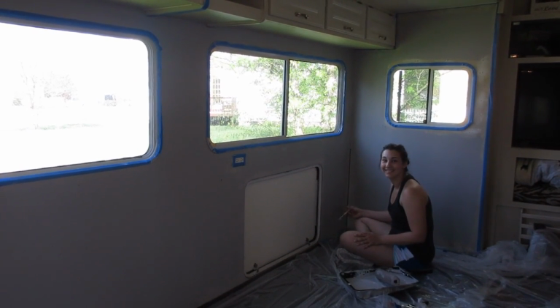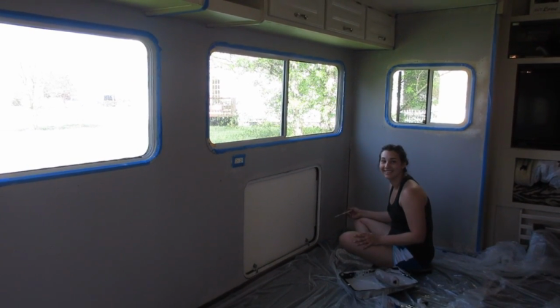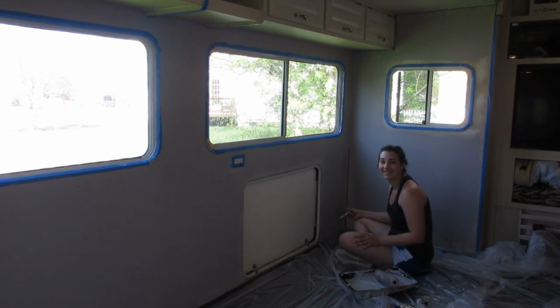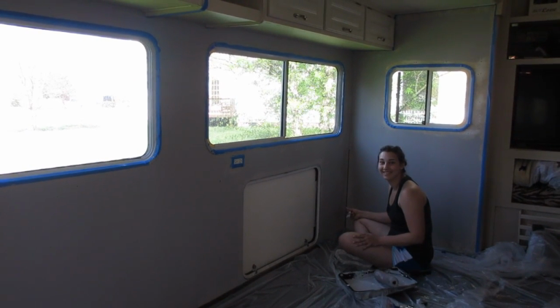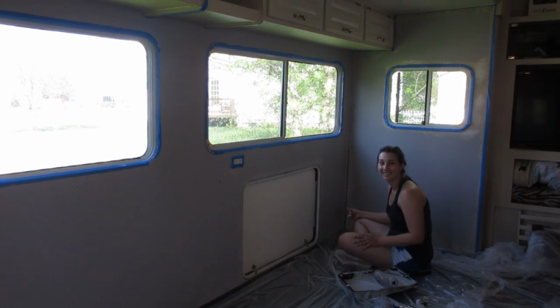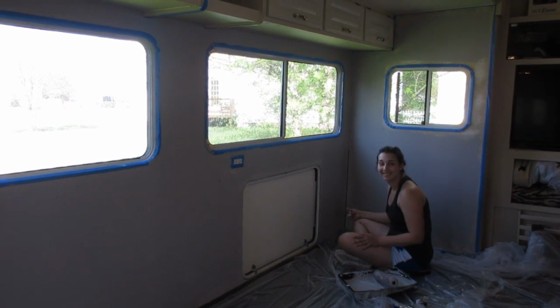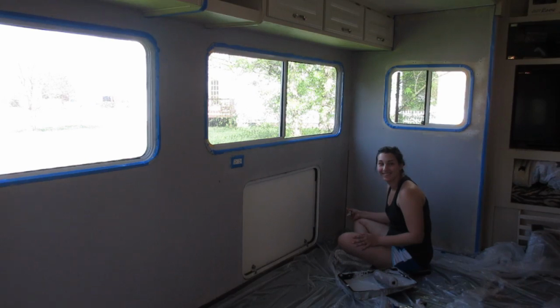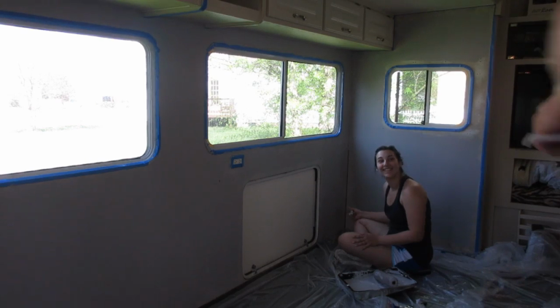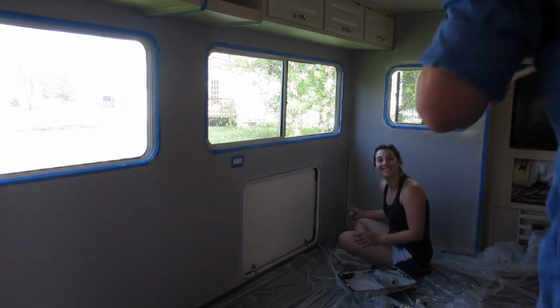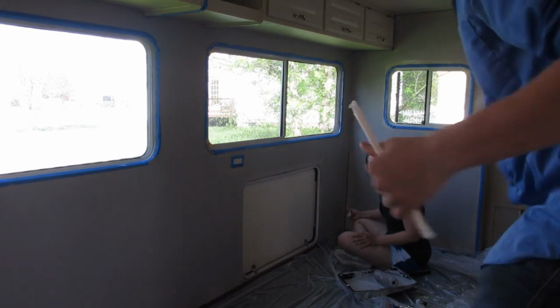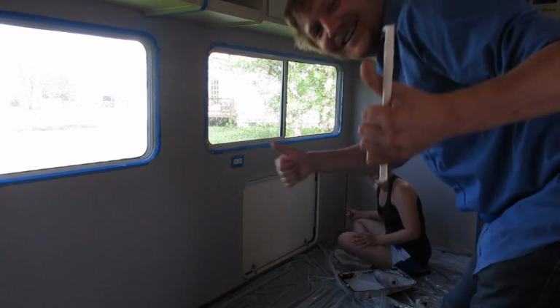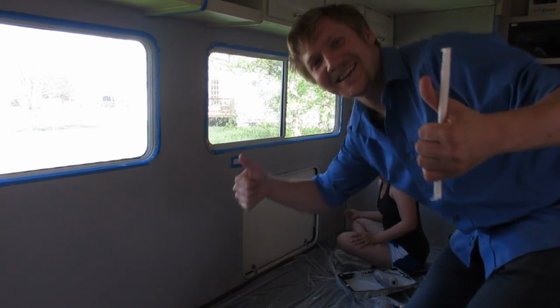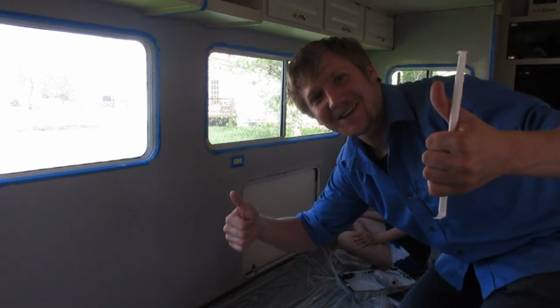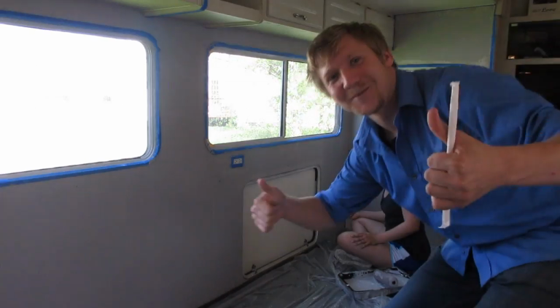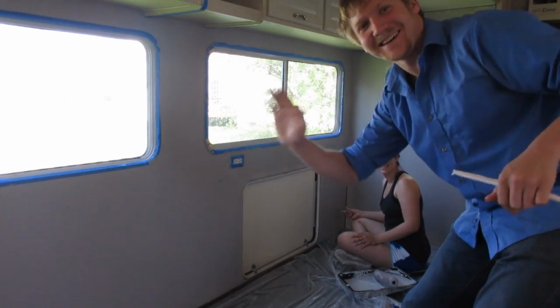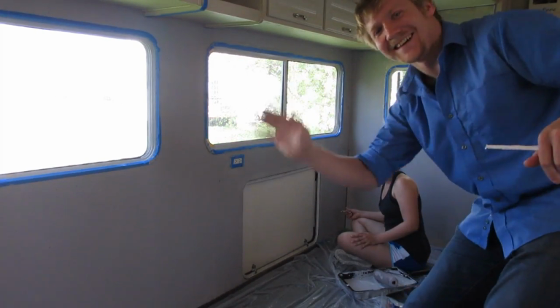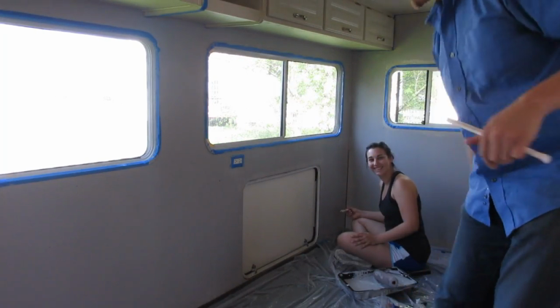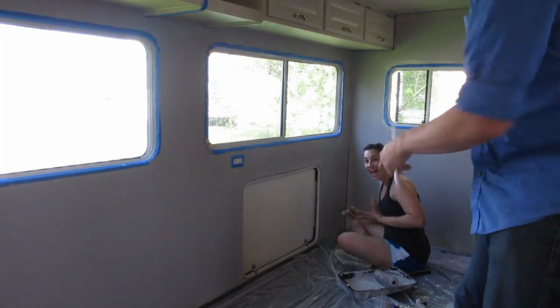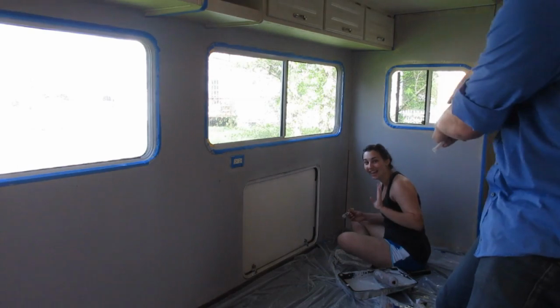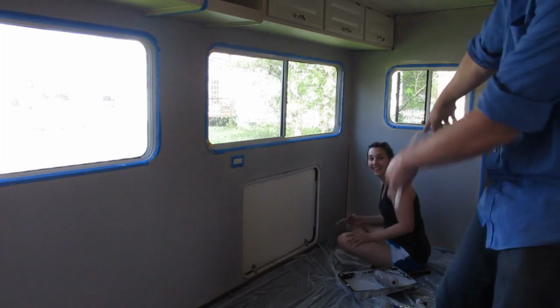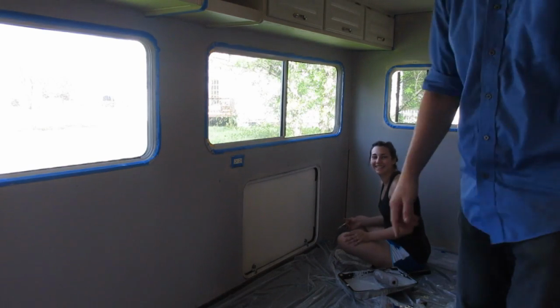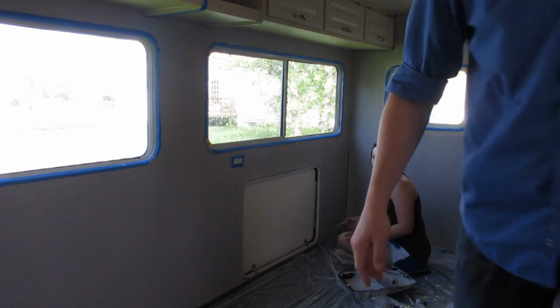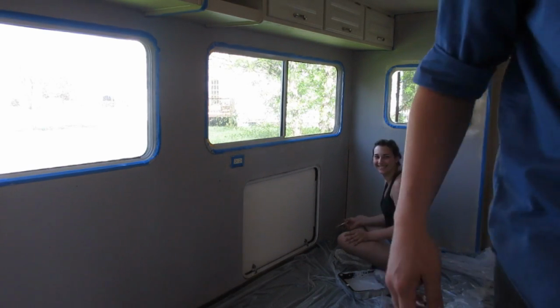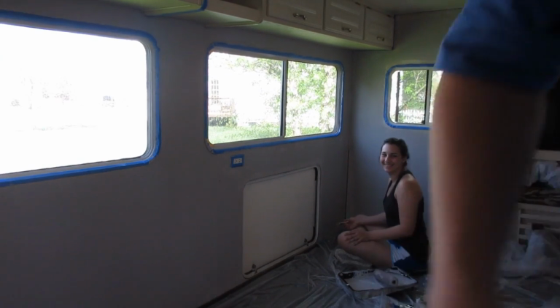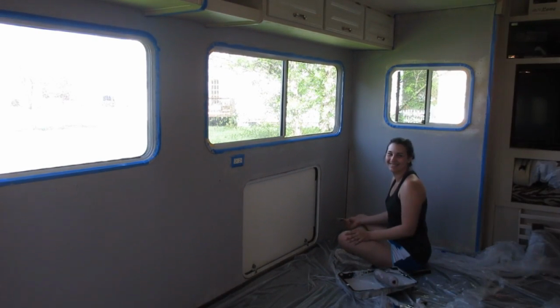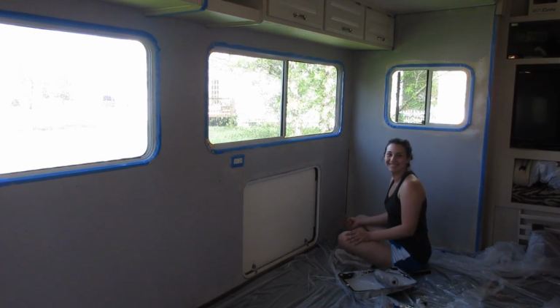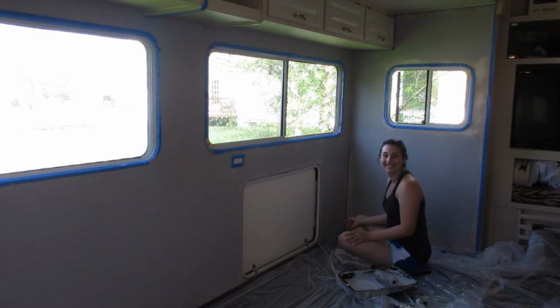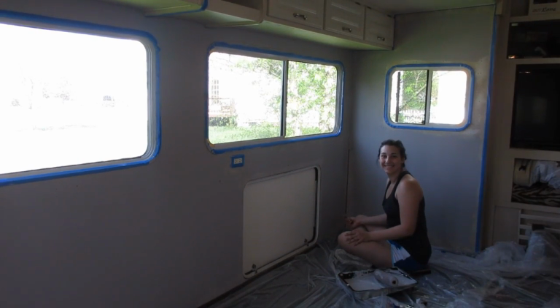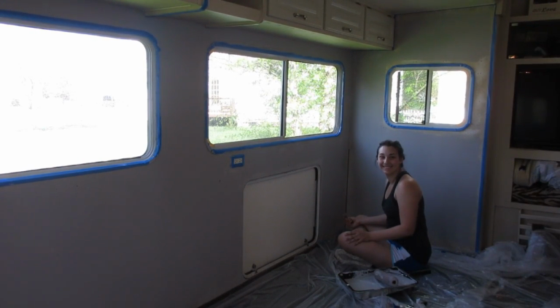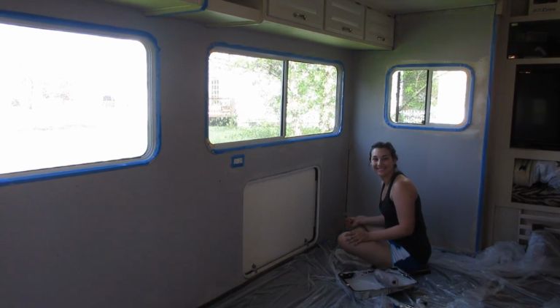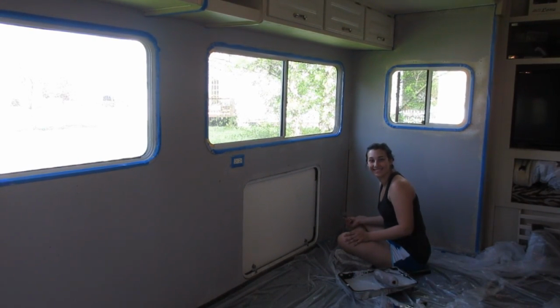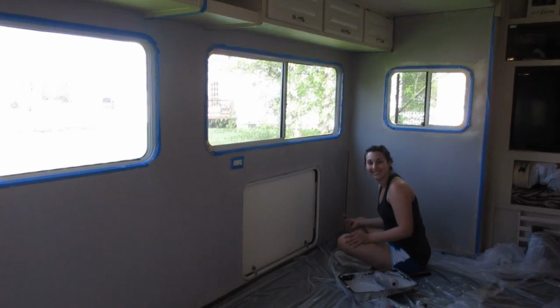This is Justin and I'm recording Joelle painting. I just wanted to get in a video really quick. This is Joelle — she's rocking it. But the camera's going to die, so catch you later.